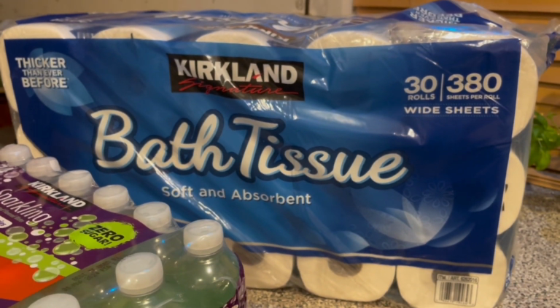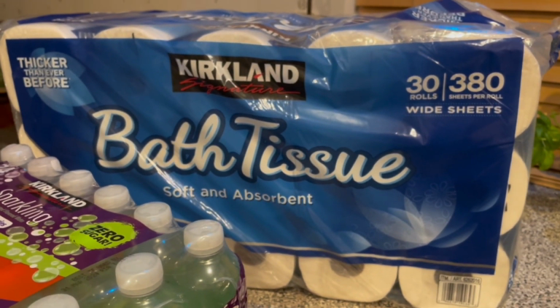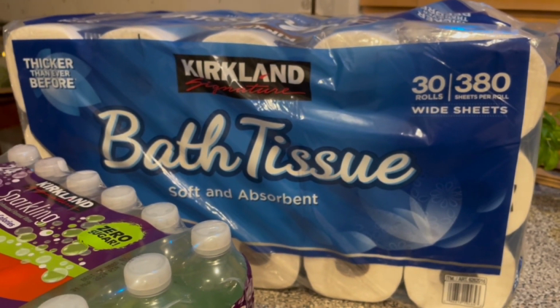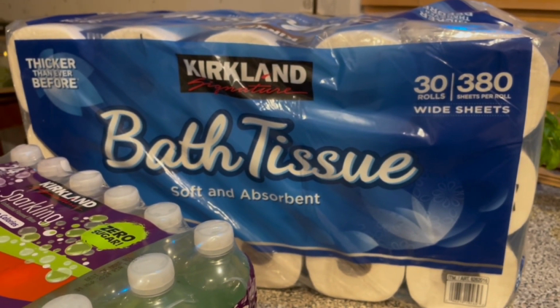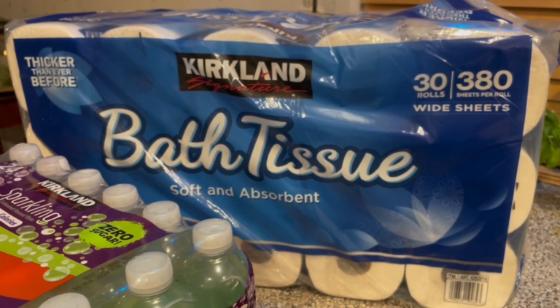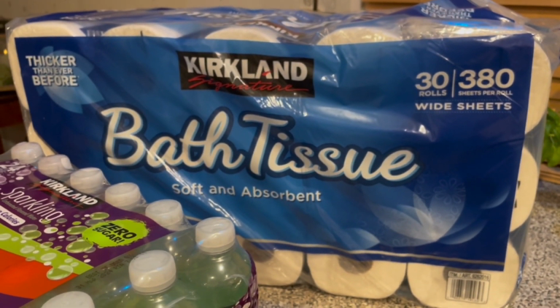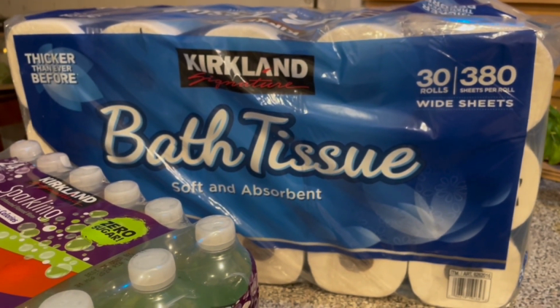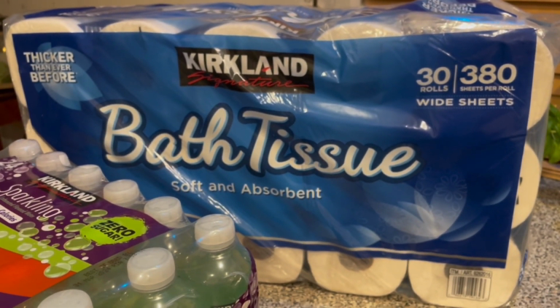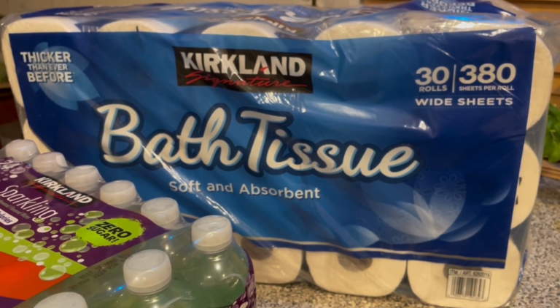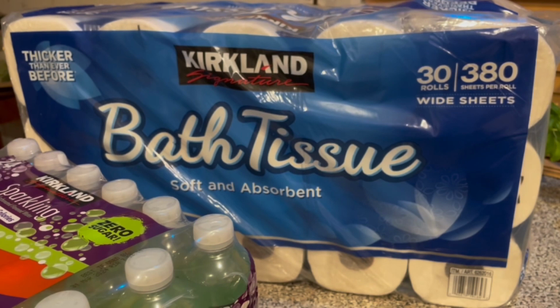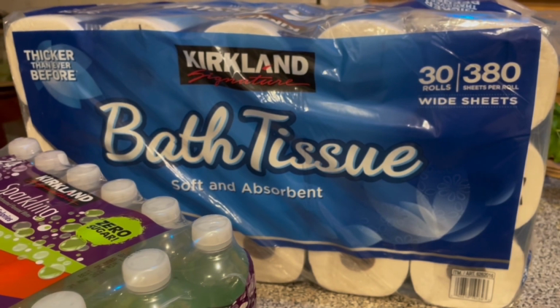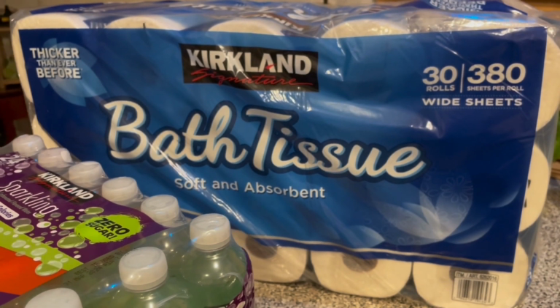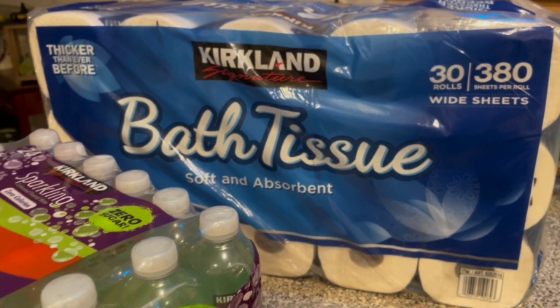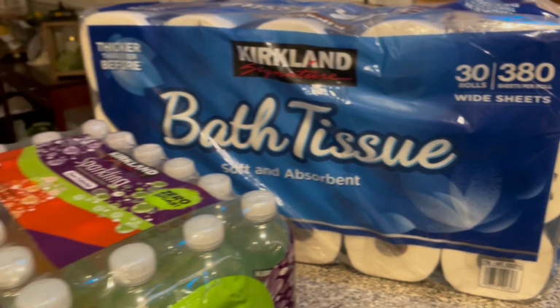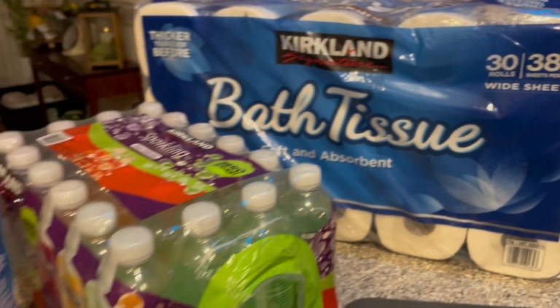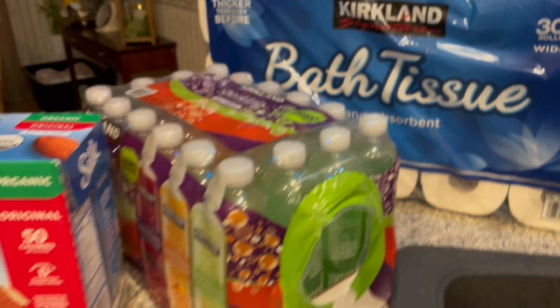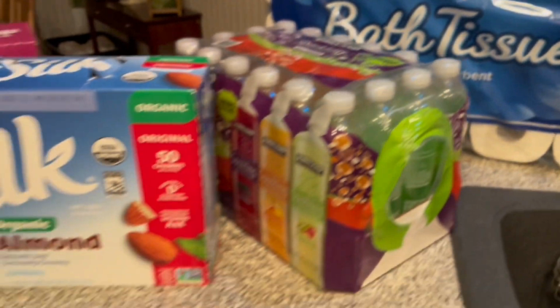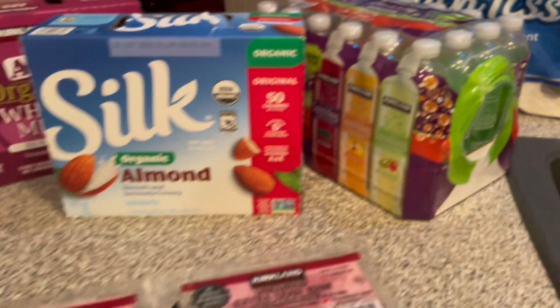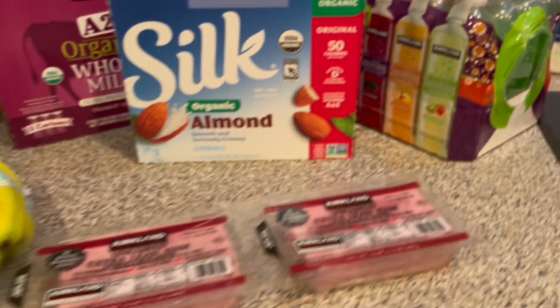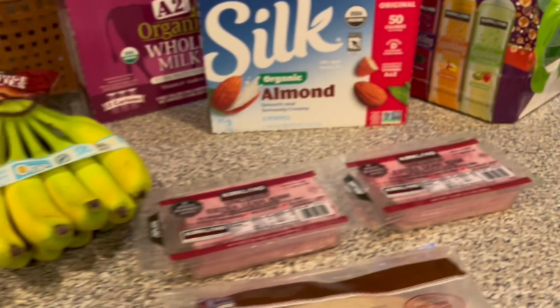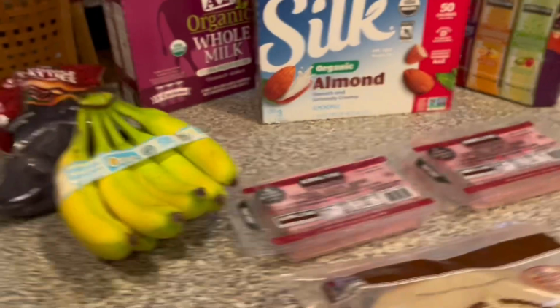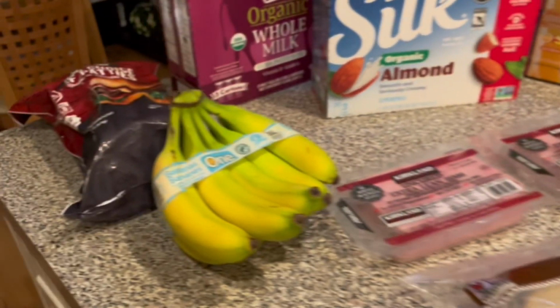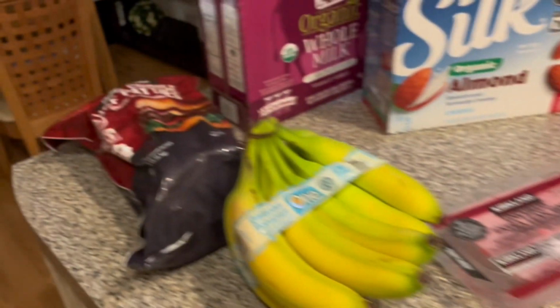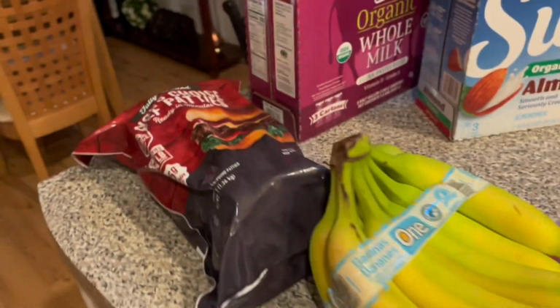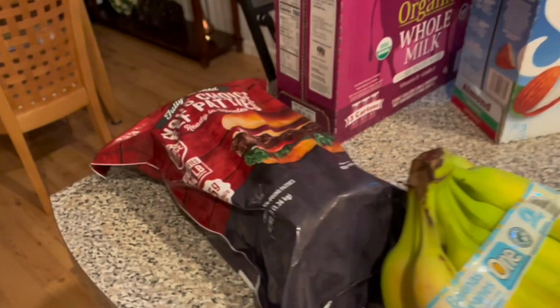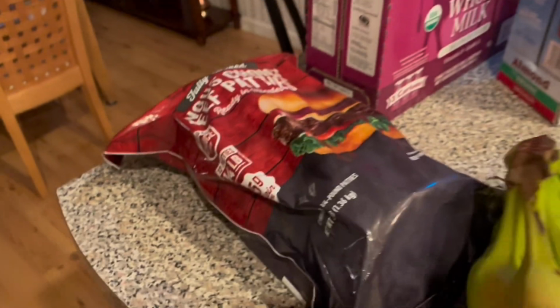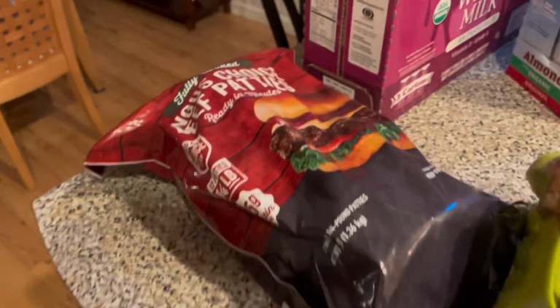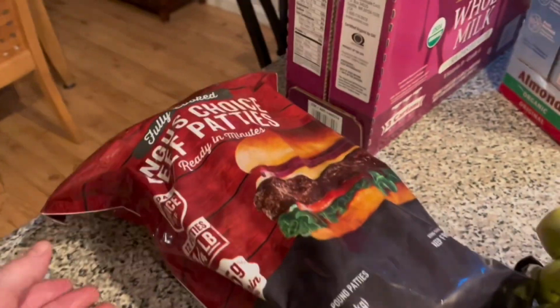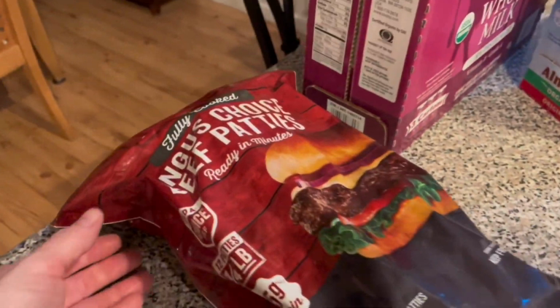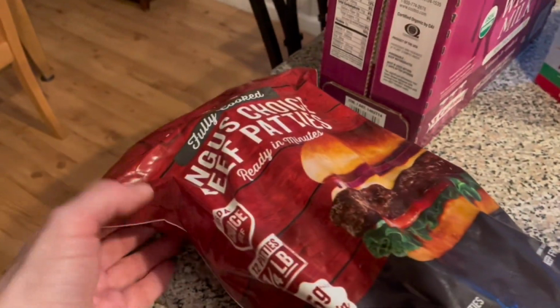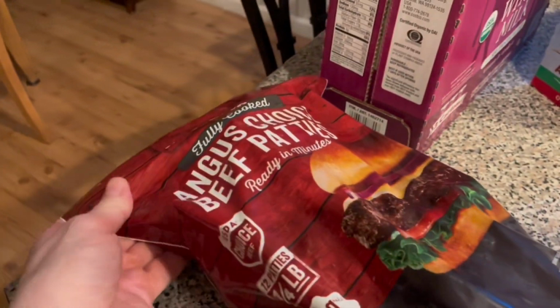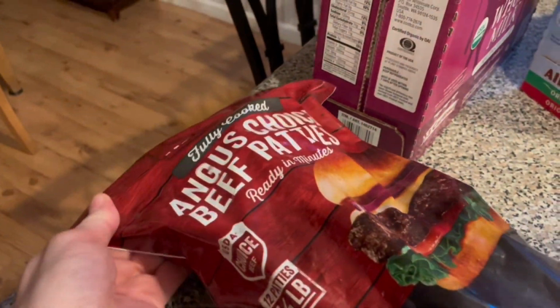And then I also grabbed a package of bath tissue that we needed. I feel like the rolls have gone down in size, but I think I'm going crazy — I'm not entirely sure.